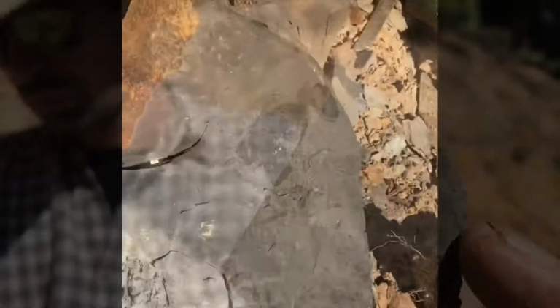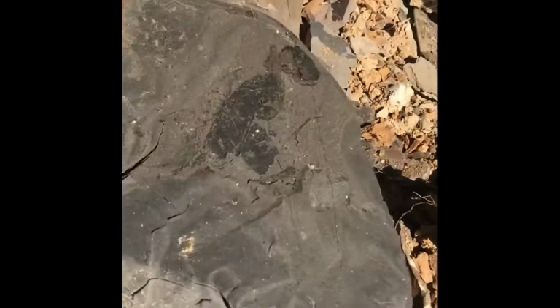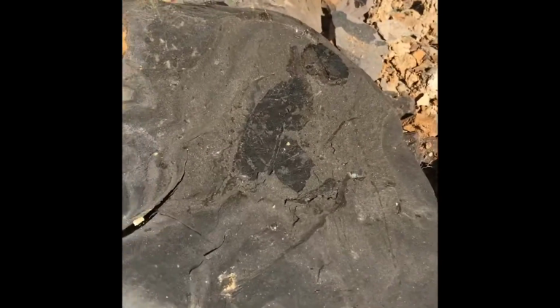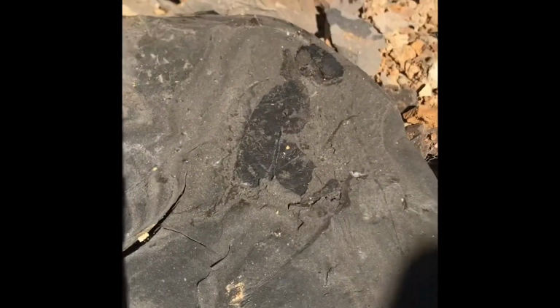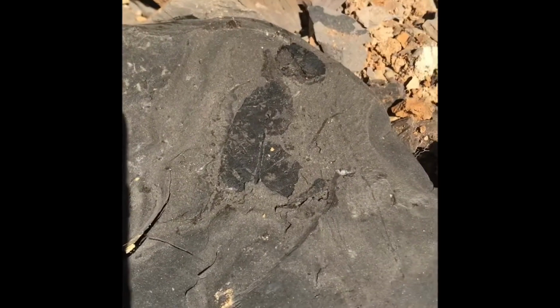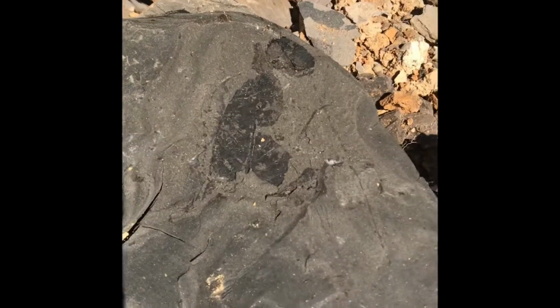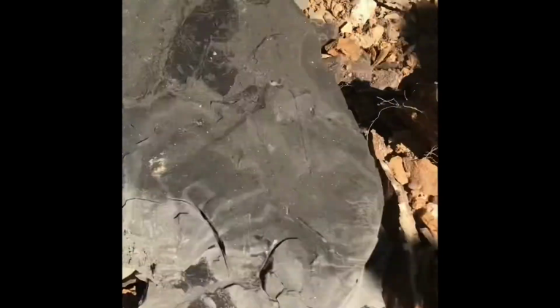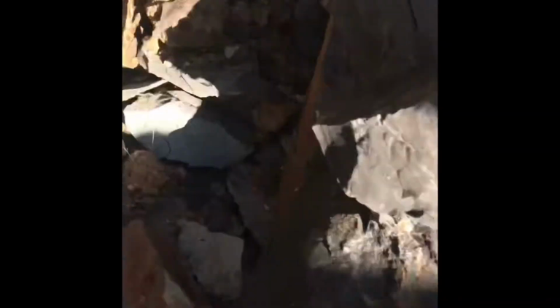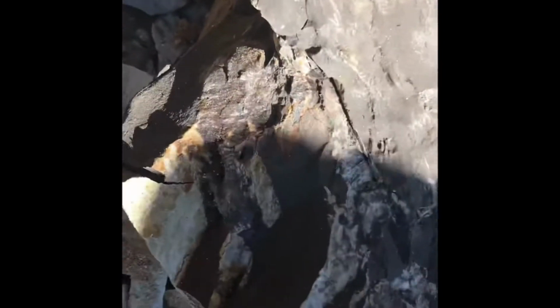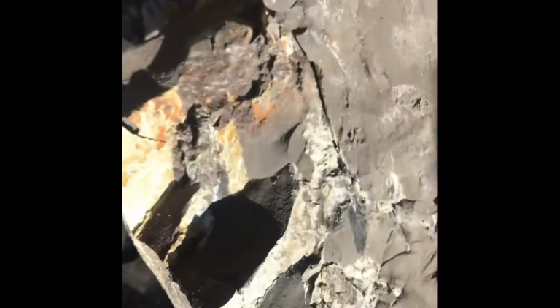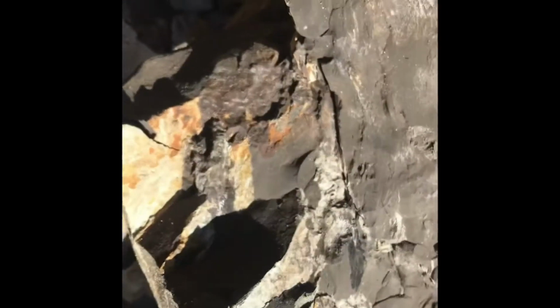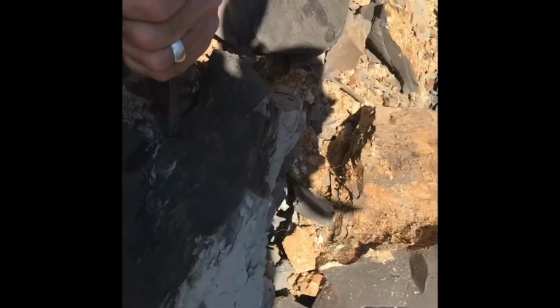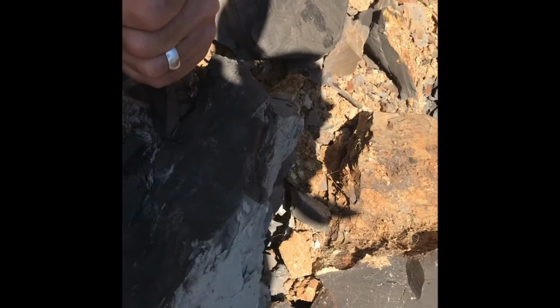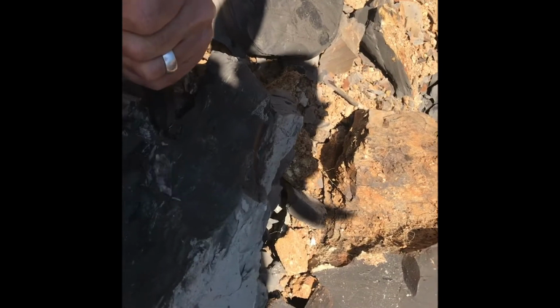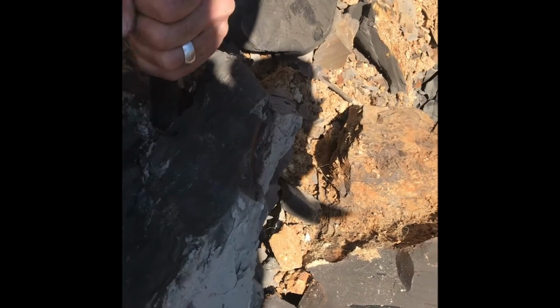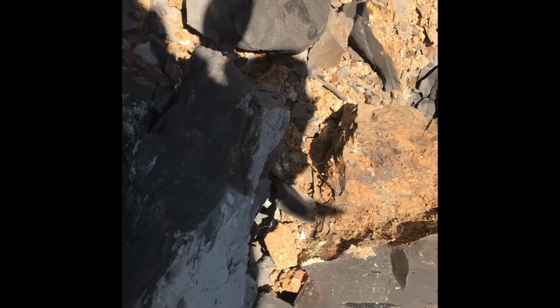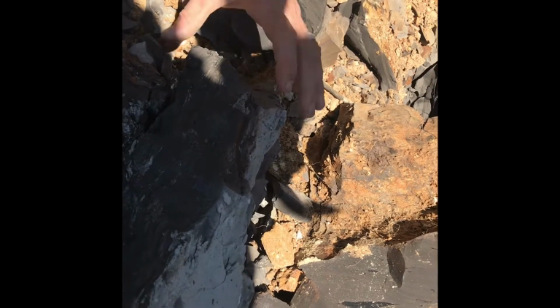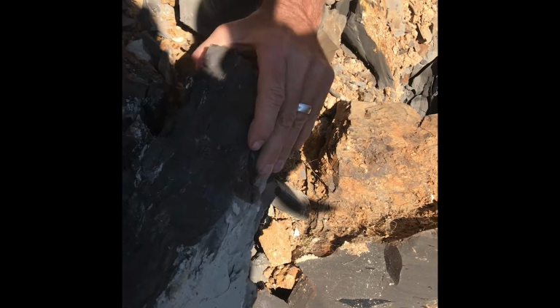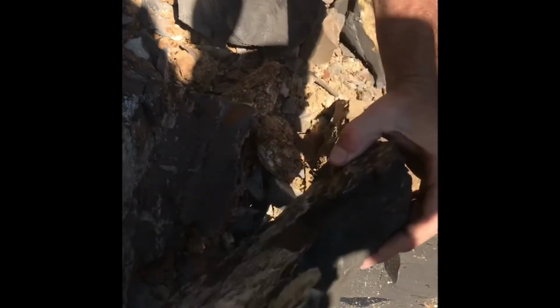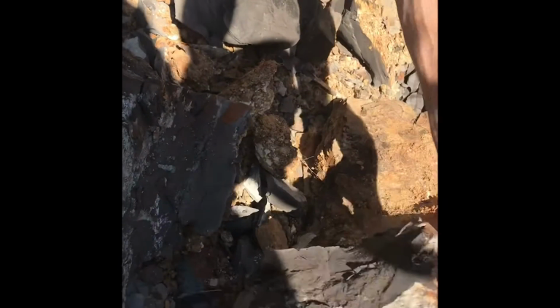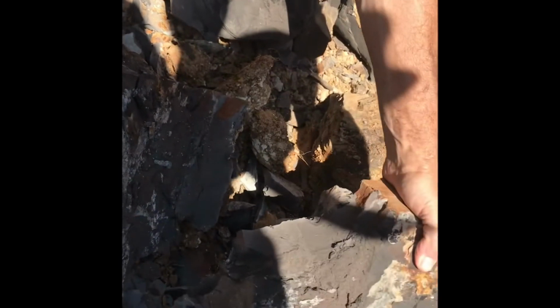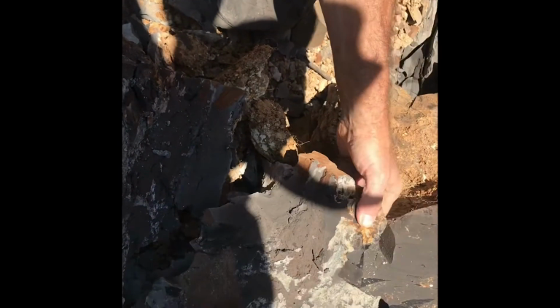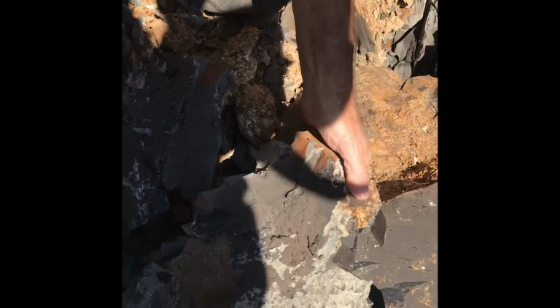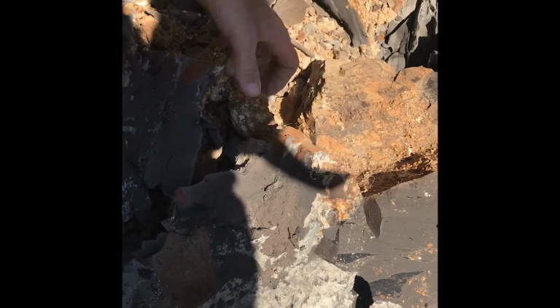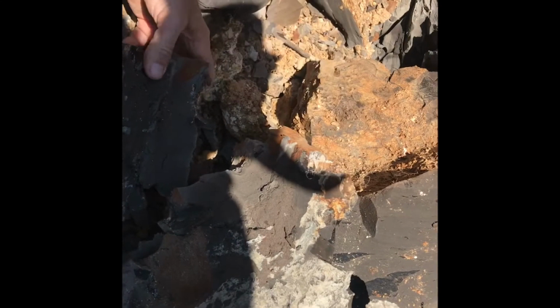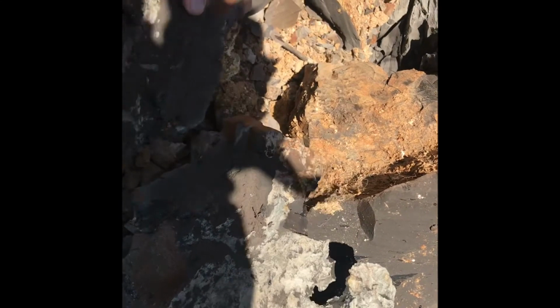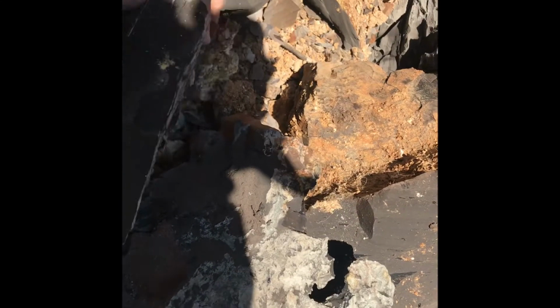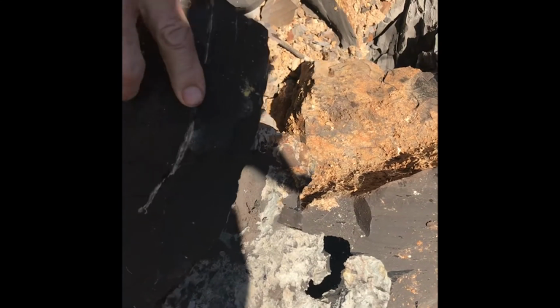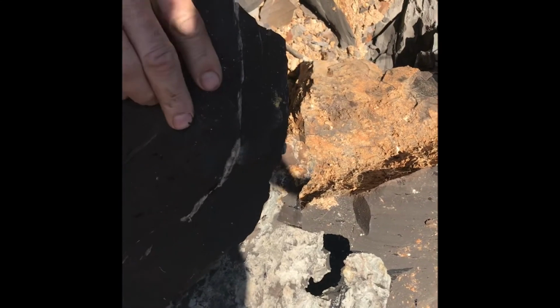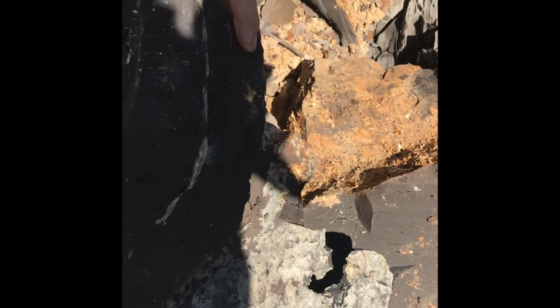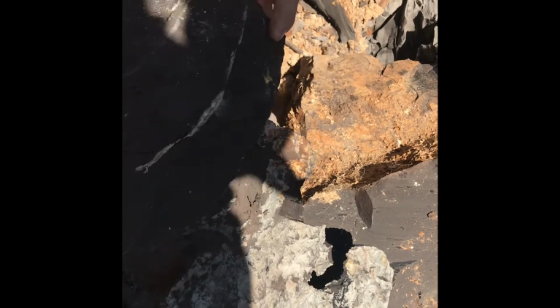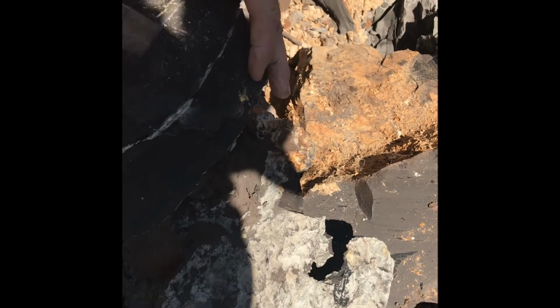Alright, Willow found a pretty decent leaf right here. We're going to crack this one open. That's a beautiful sound. Big nothing. Alright, let's try again. Let's see — maybe something in this layer right here.